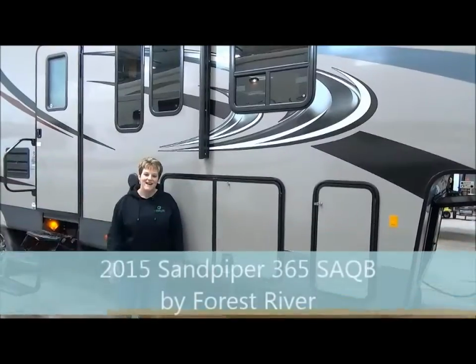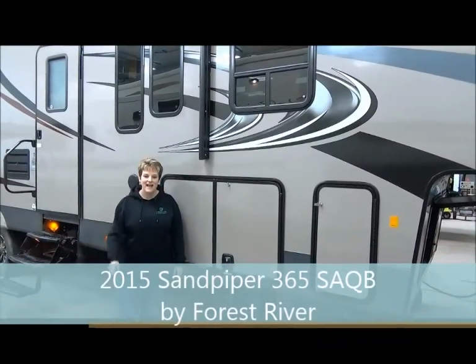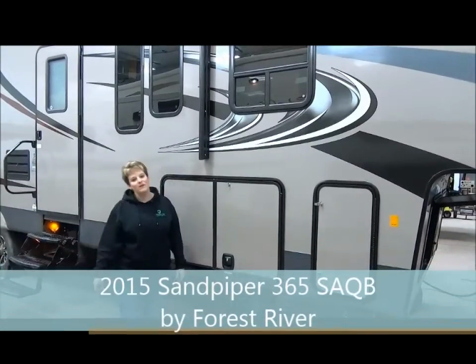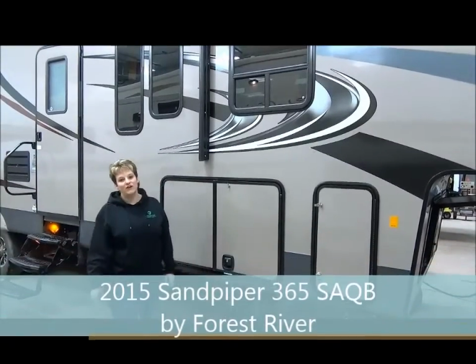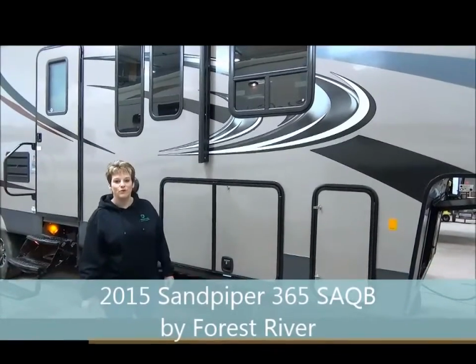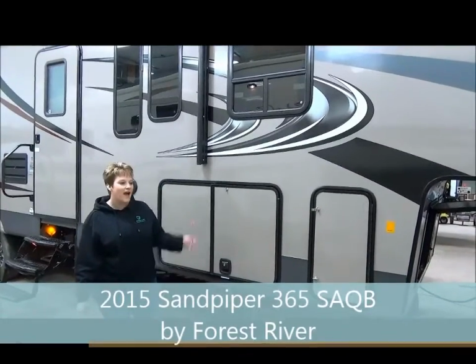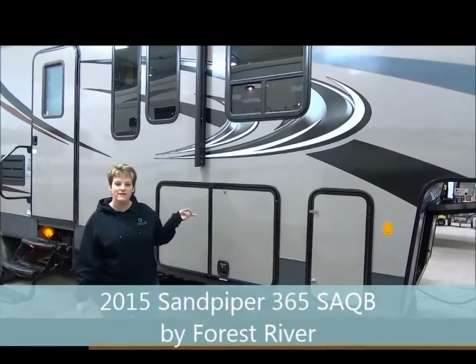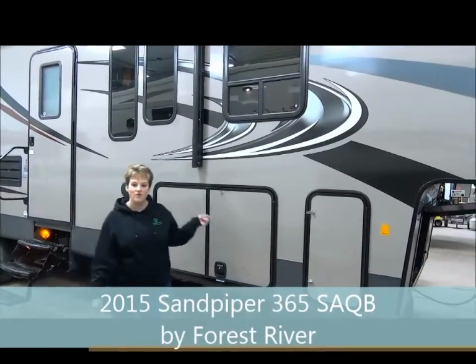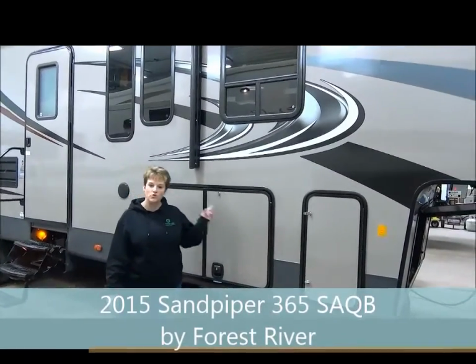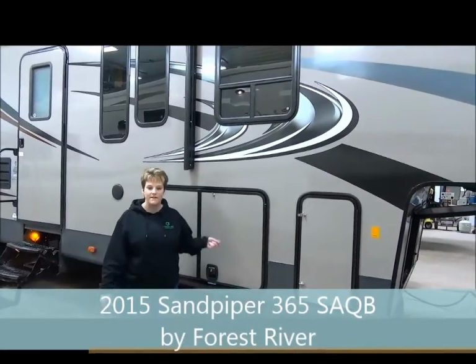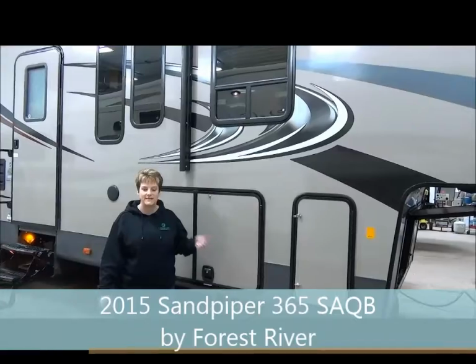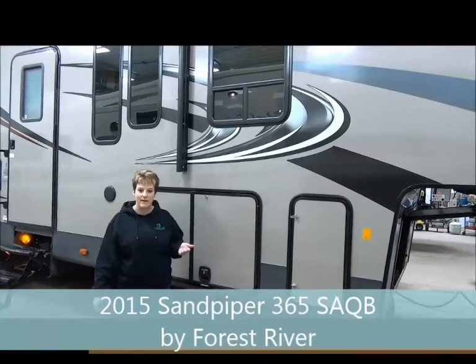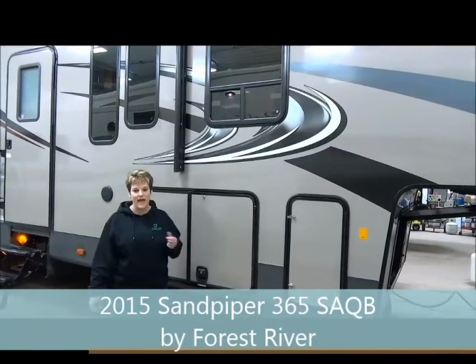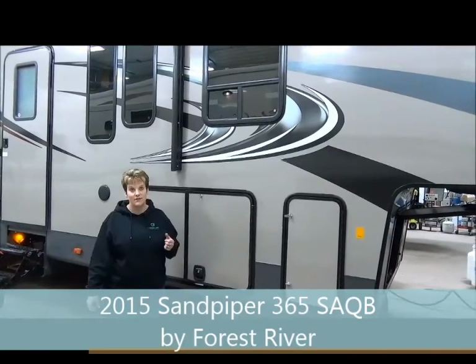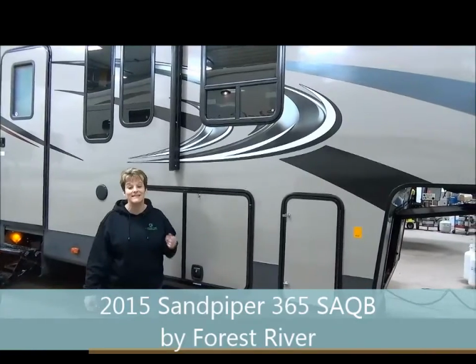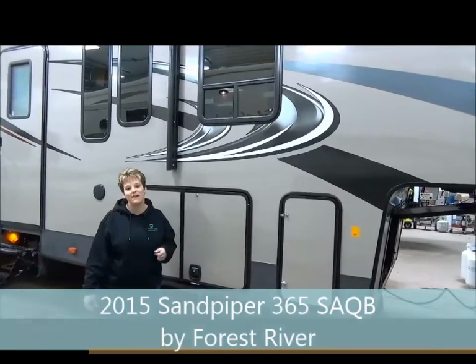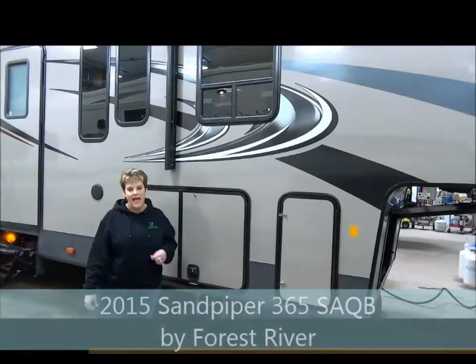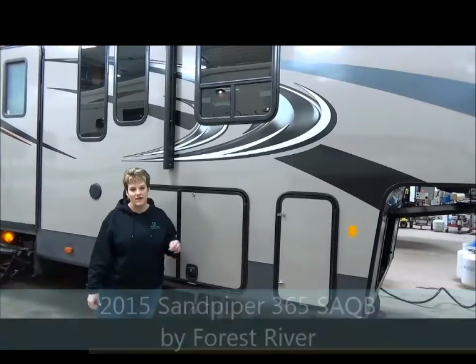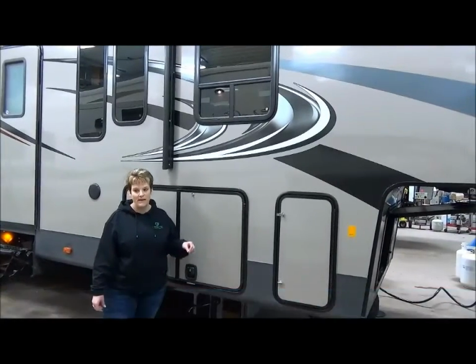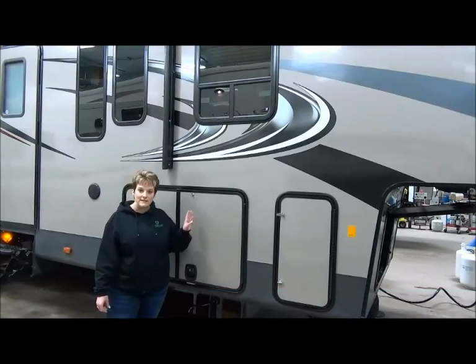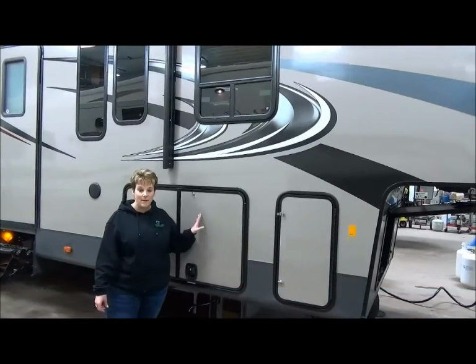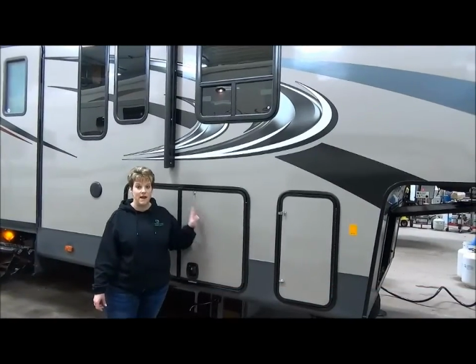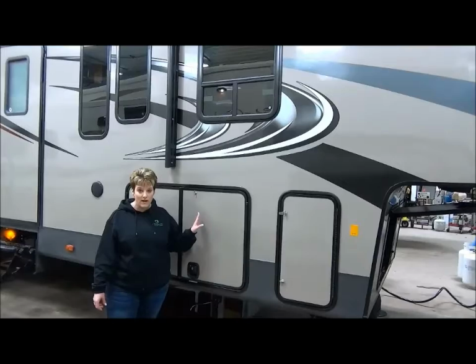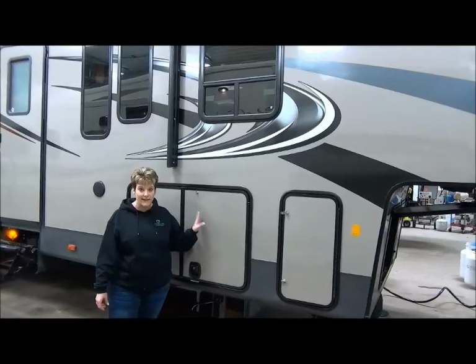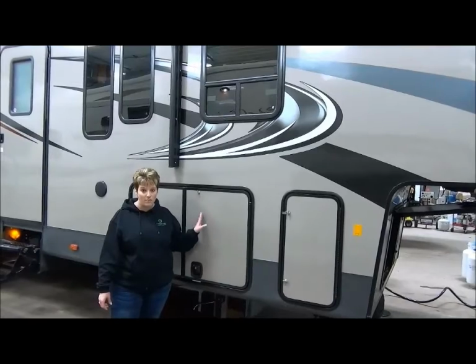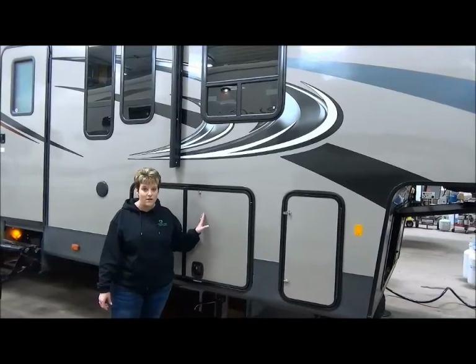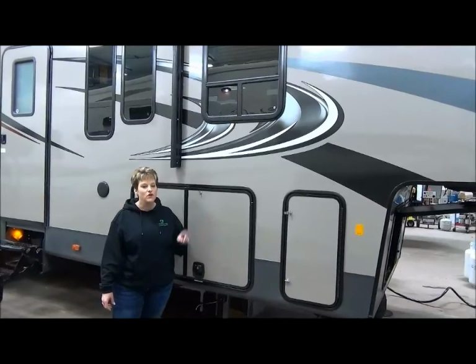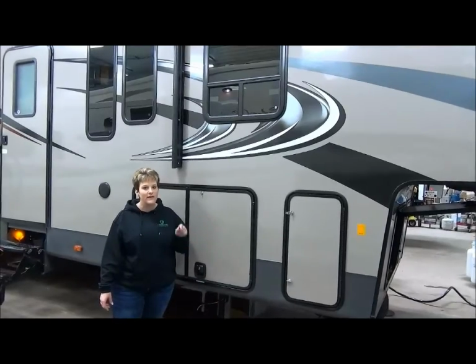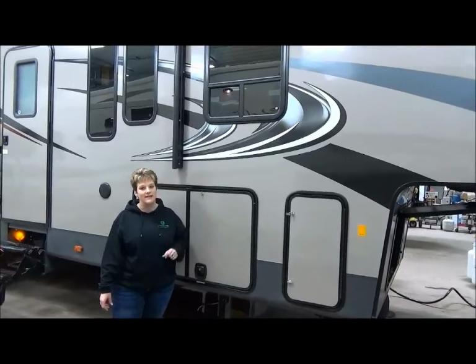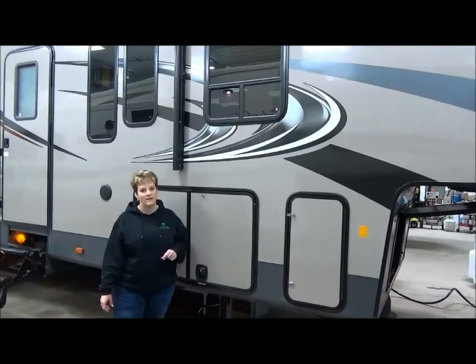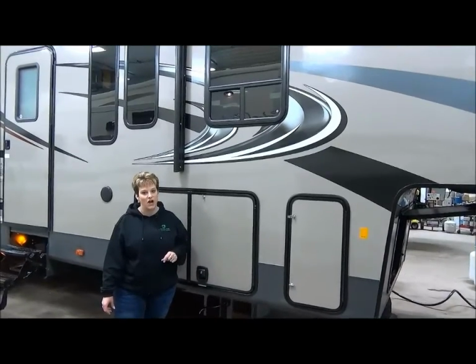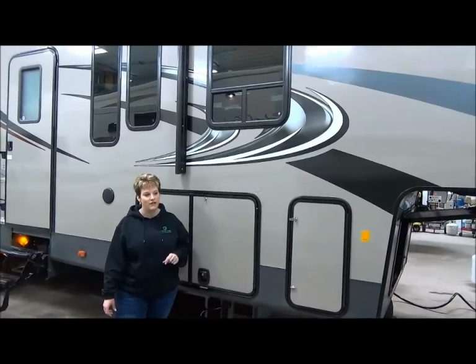Hi, Tammy here with Miner's Leisure World. I'm going to tell you about the 2015 Sandpiper S365SAQB. This is Sandpiper's number one selling bunk model, so we're really excited to have it in stock this year.